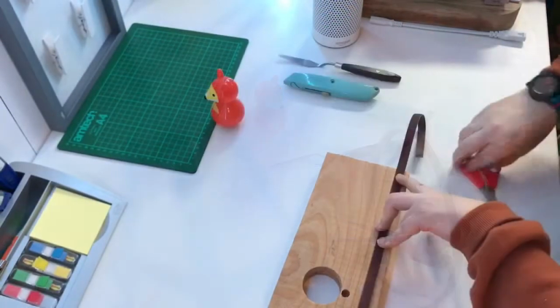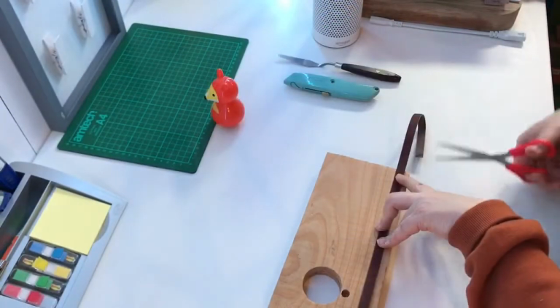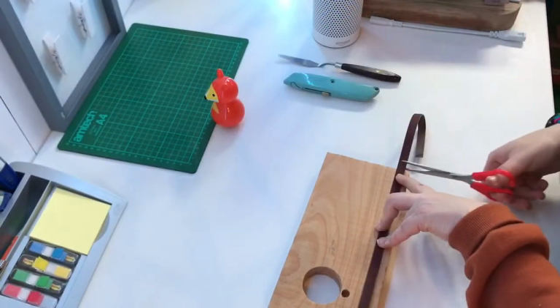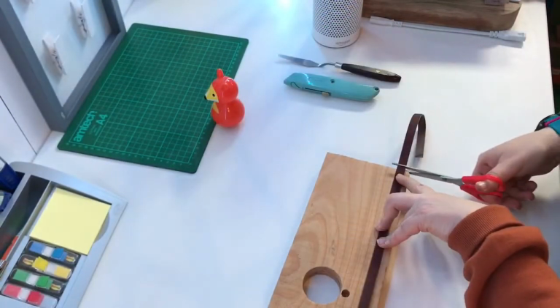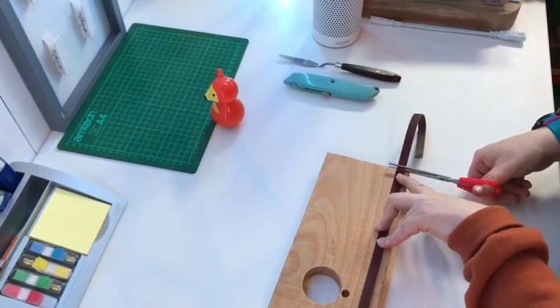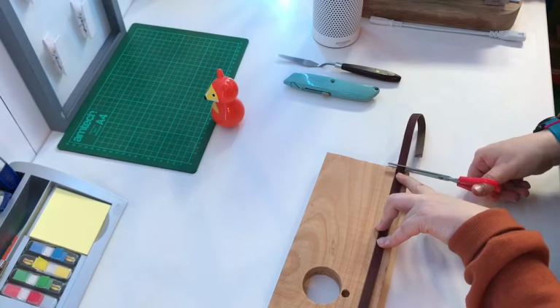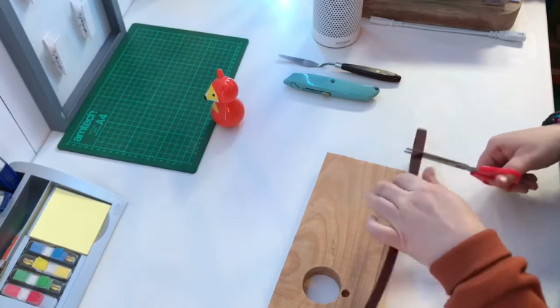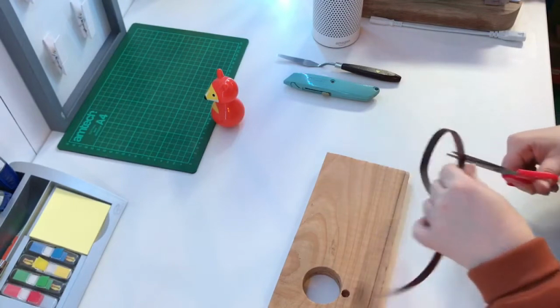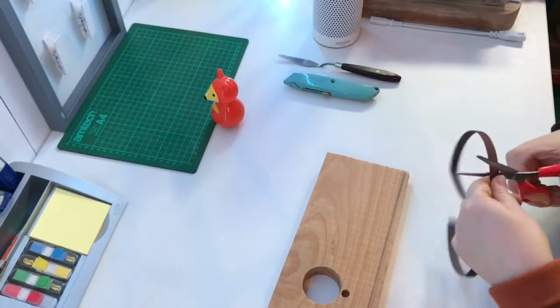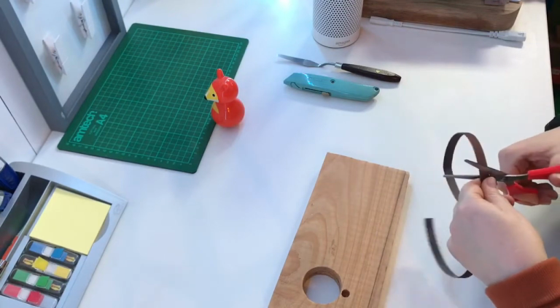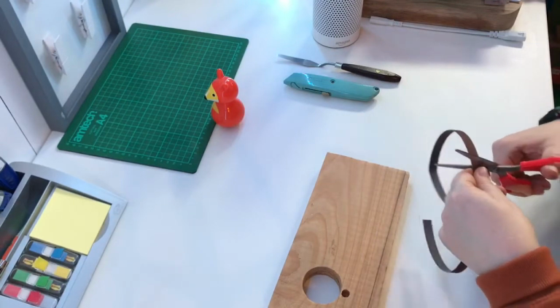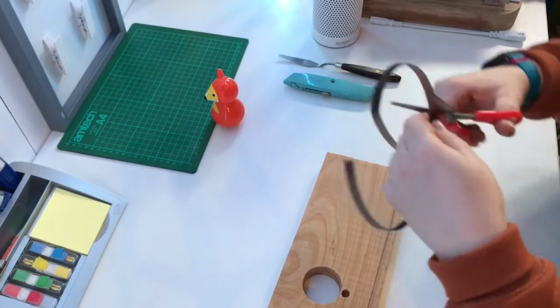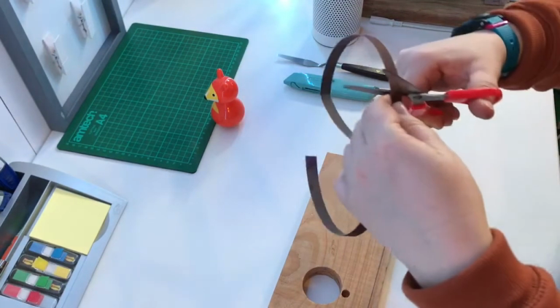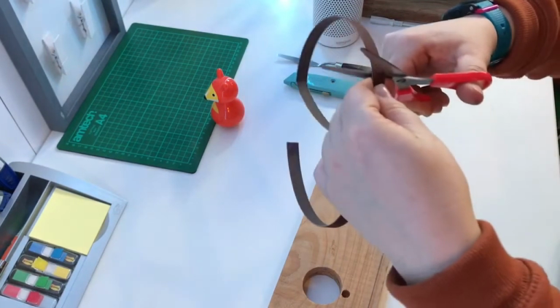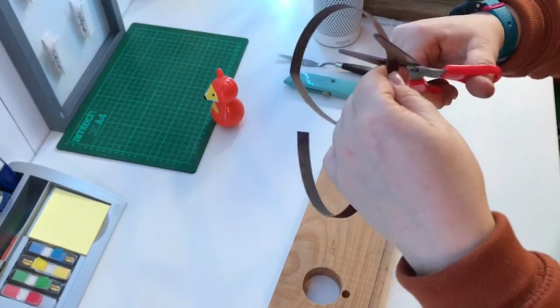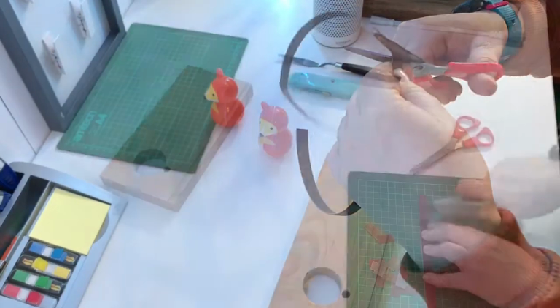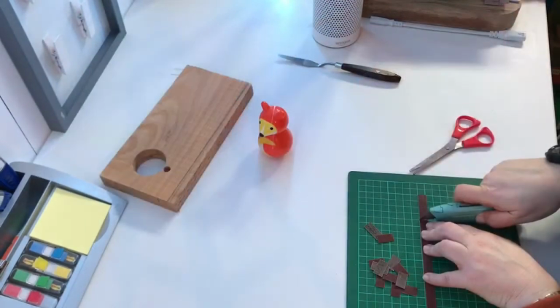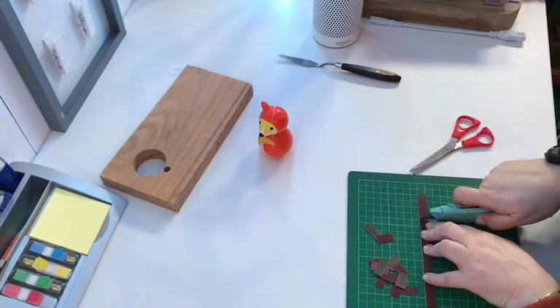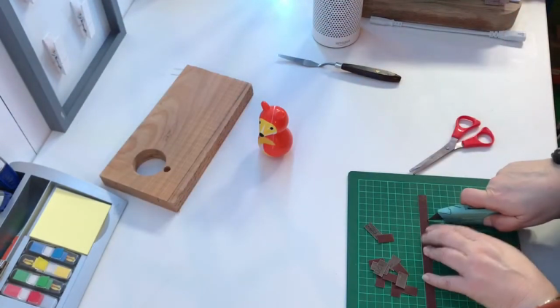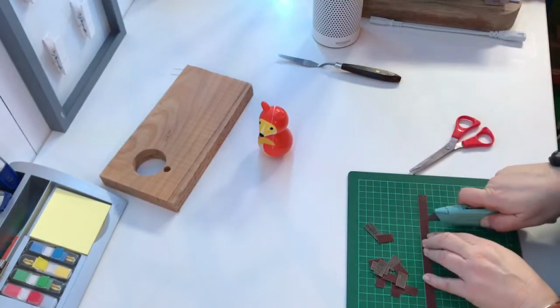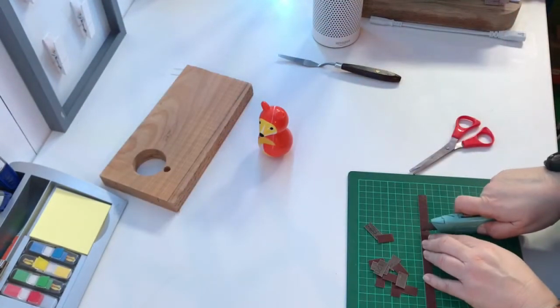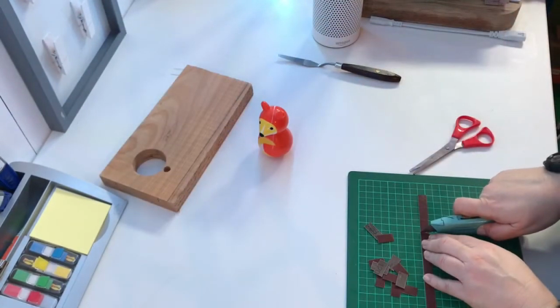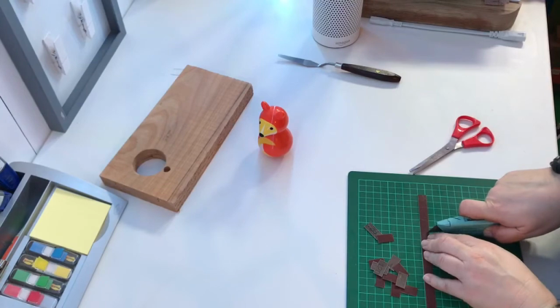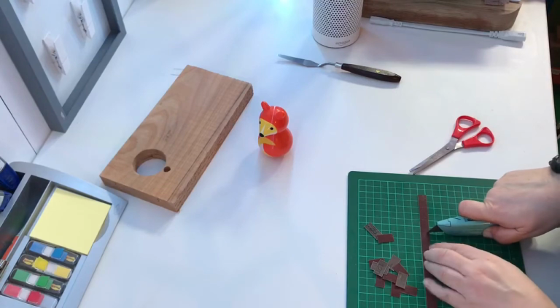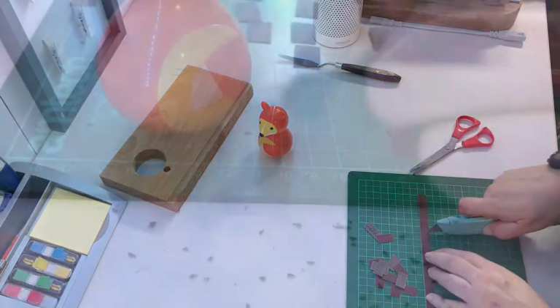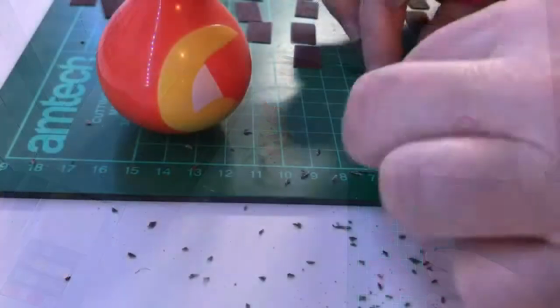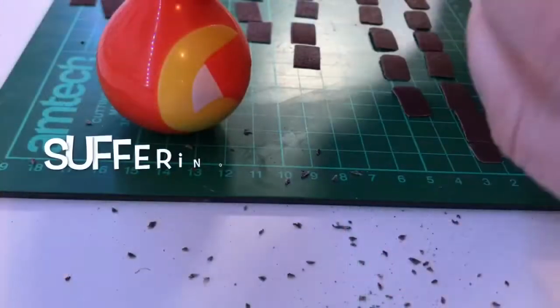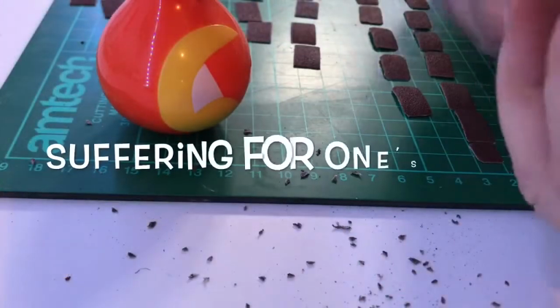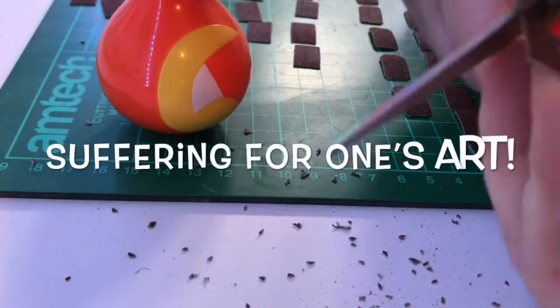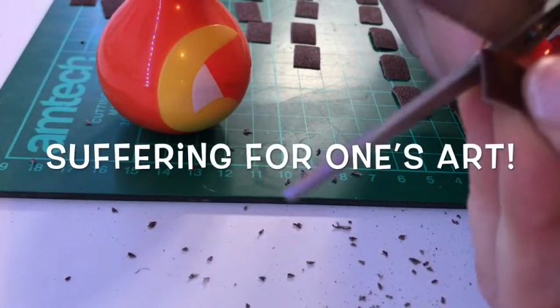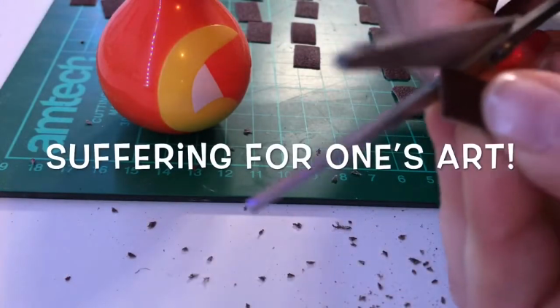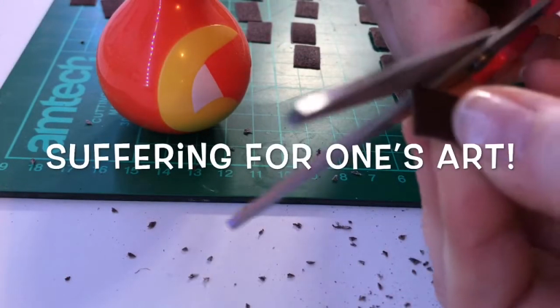Time to cut down those sanding belts — this is what I'm doing with them. I chopped them all down into mini bricks, rounded each corner, and then used some contact adhesive to stick them to the cedar face.